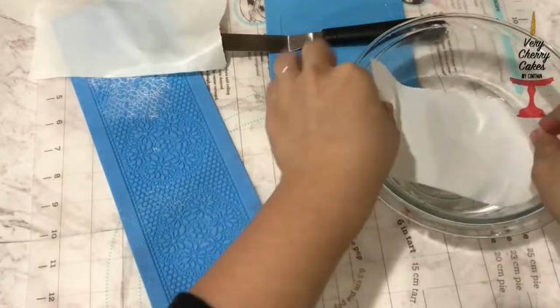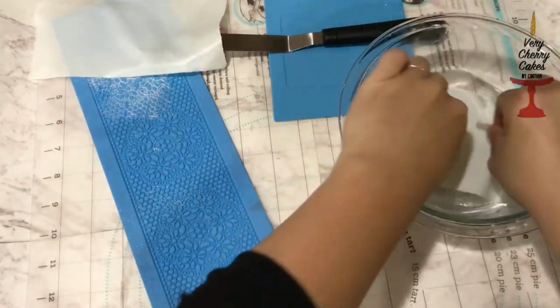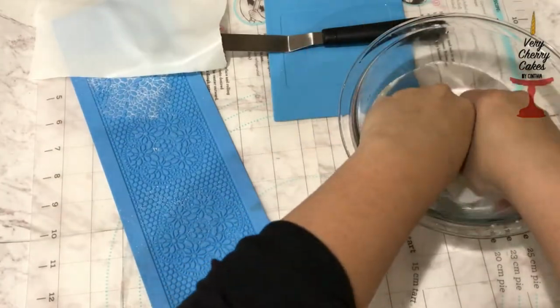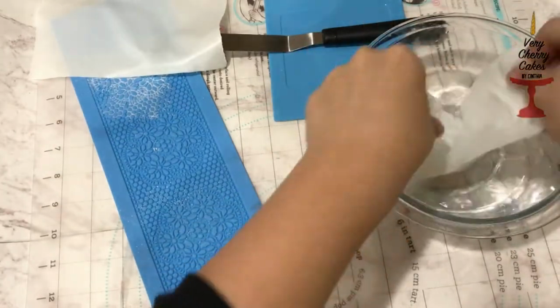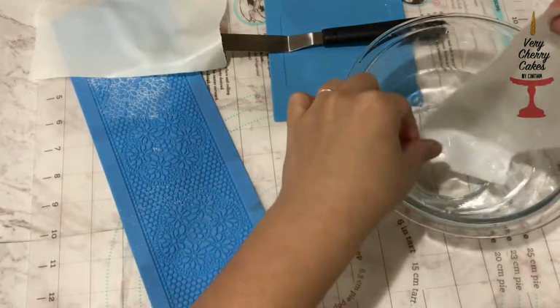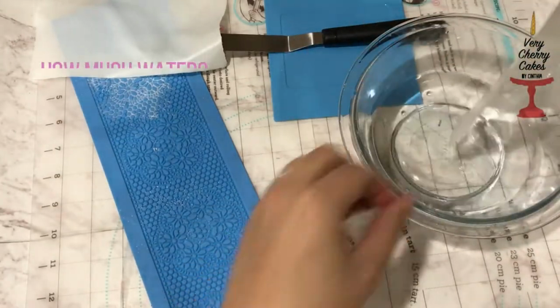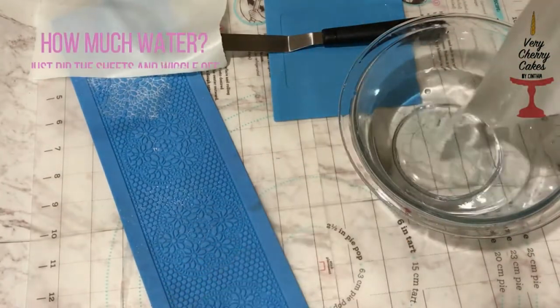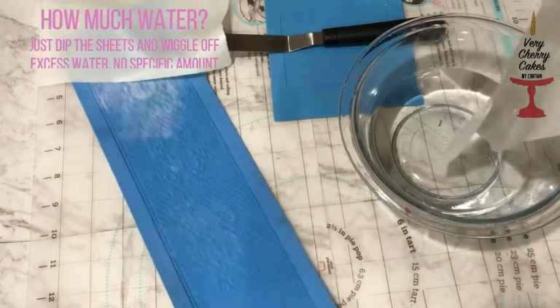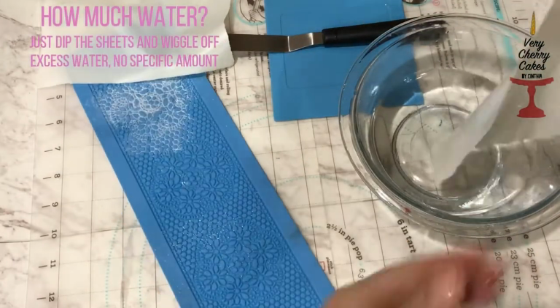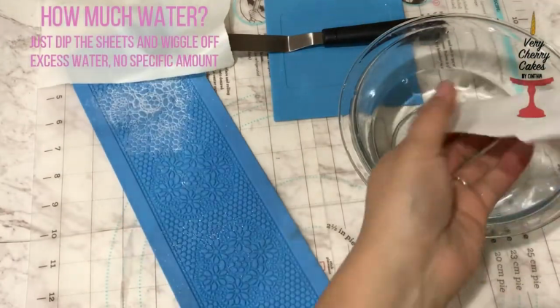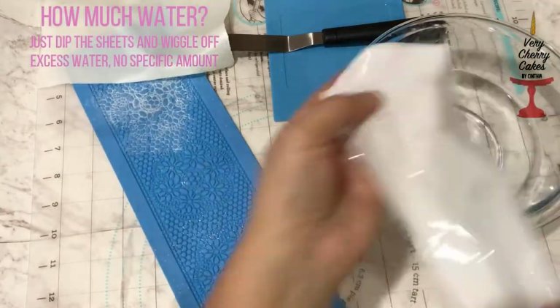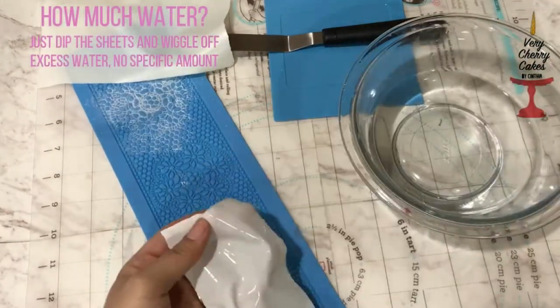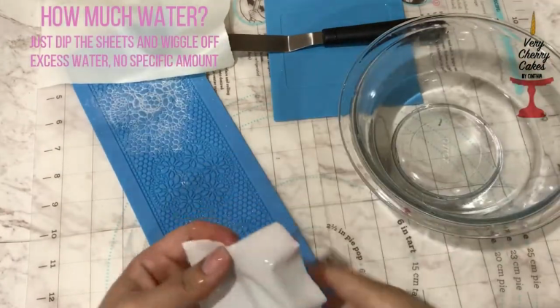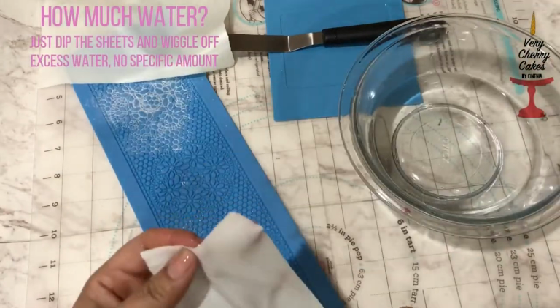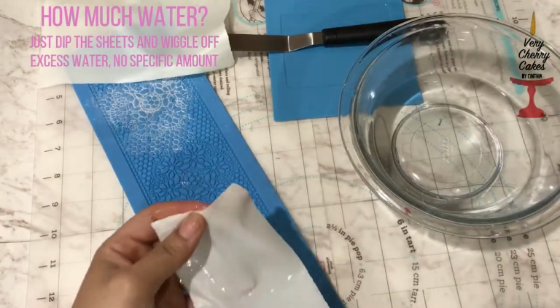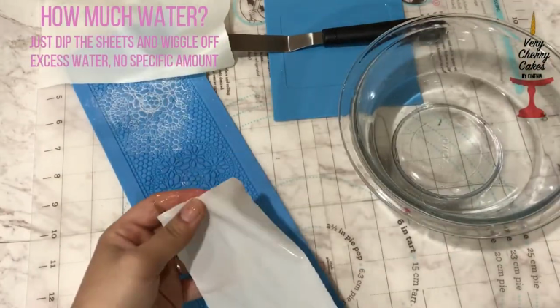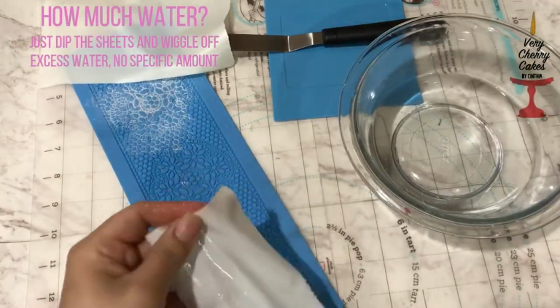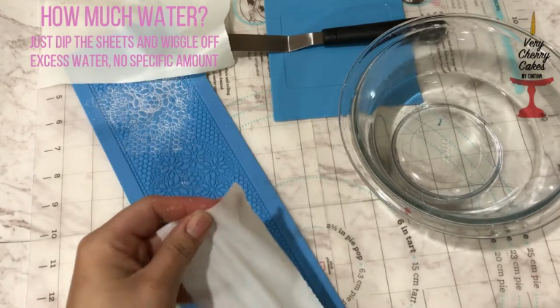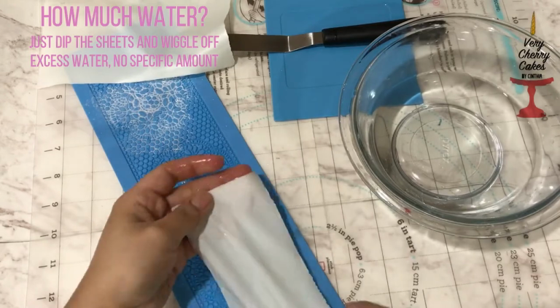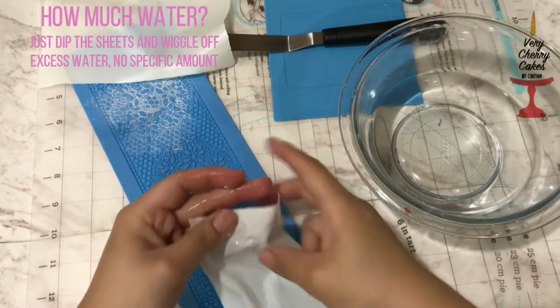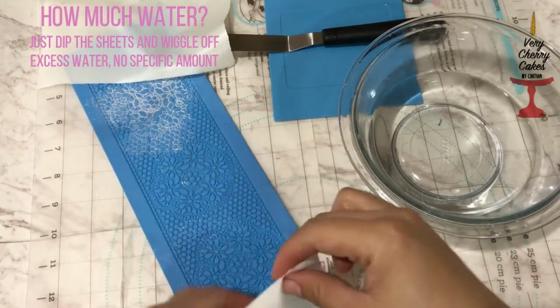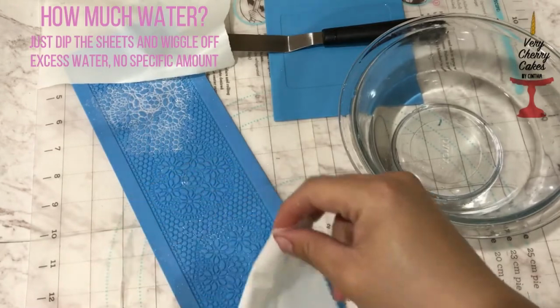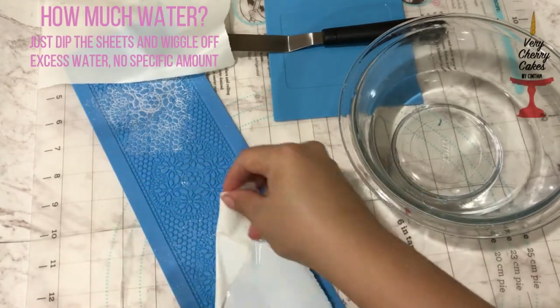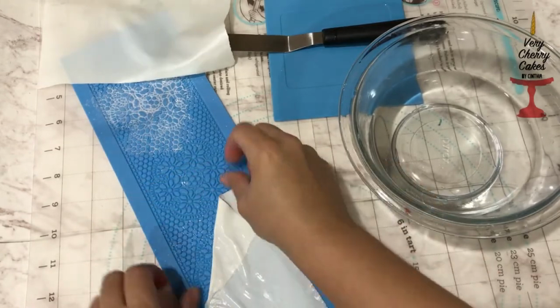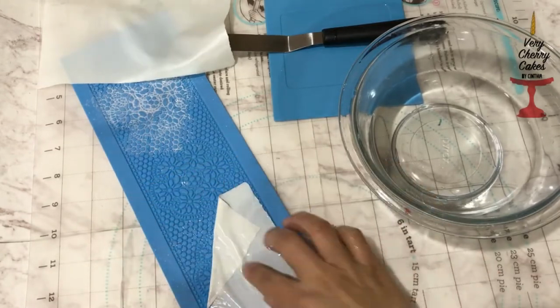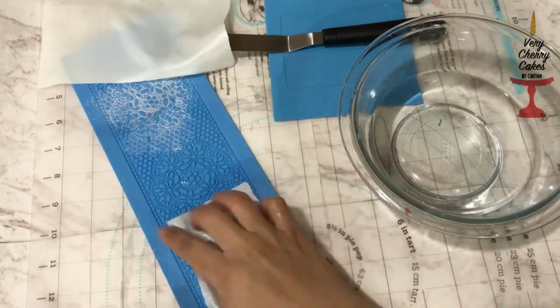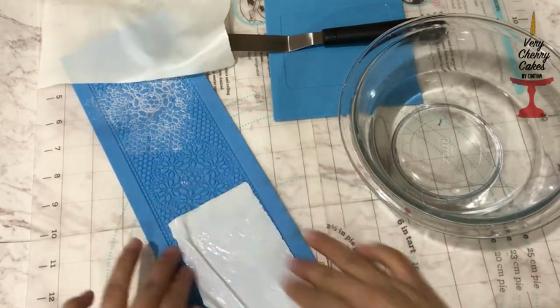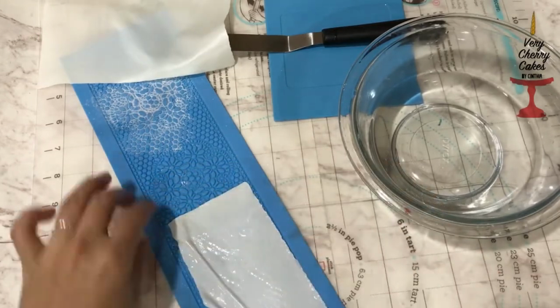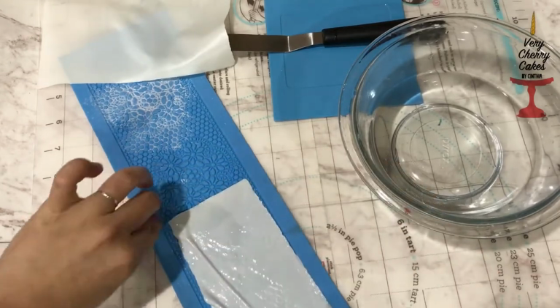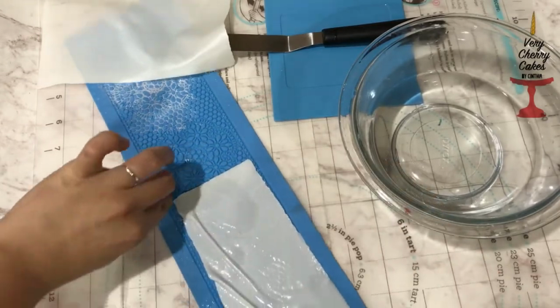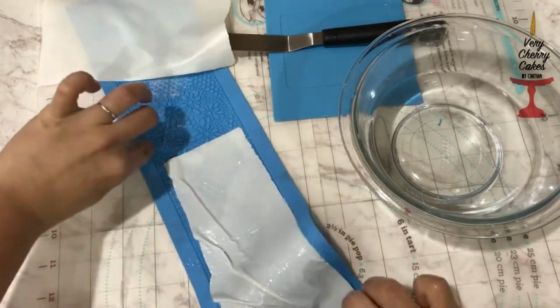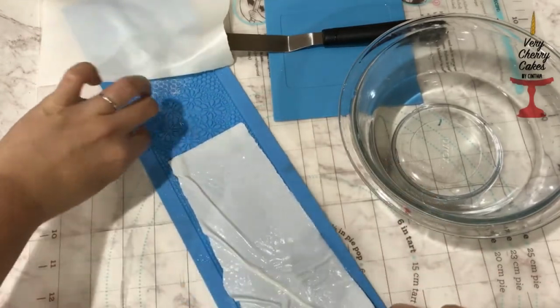Once you tear off pieces, just go ahead and dip them in the water and wiggle away any excess amount of water, then gently place them over your mat.